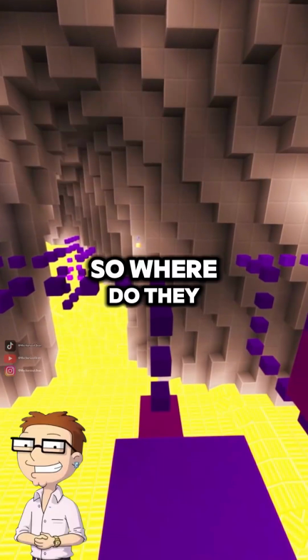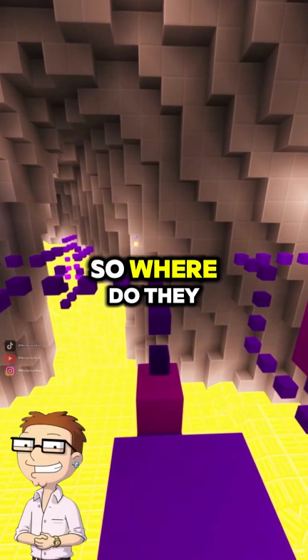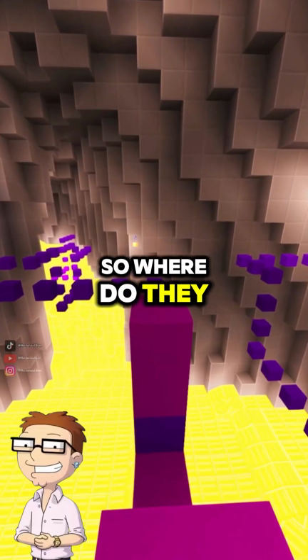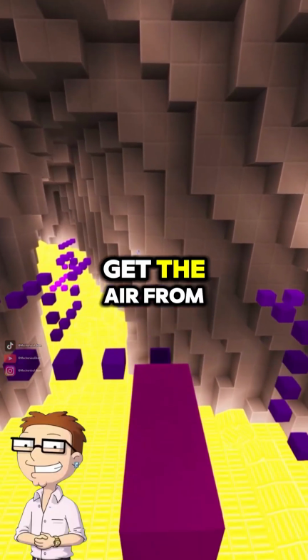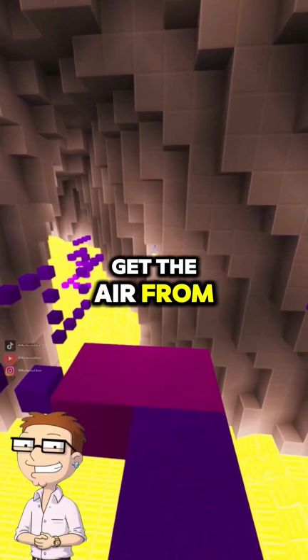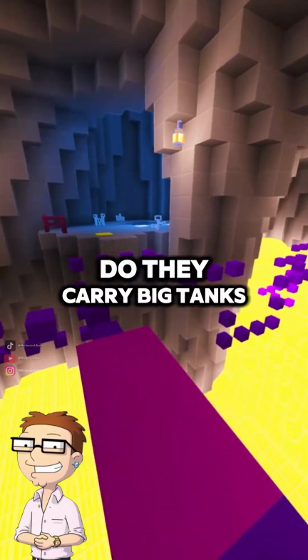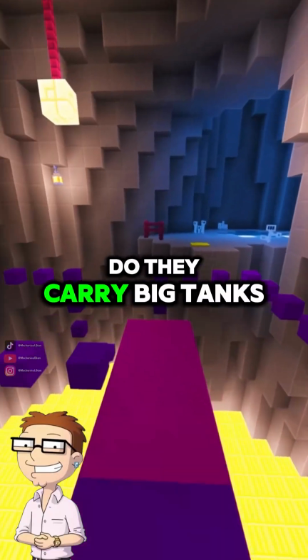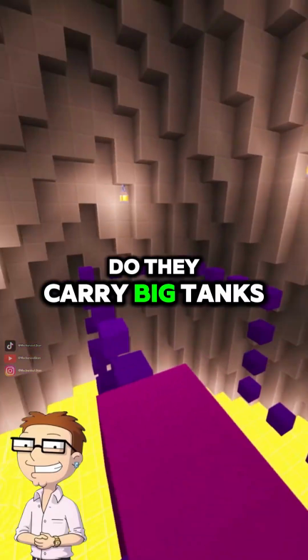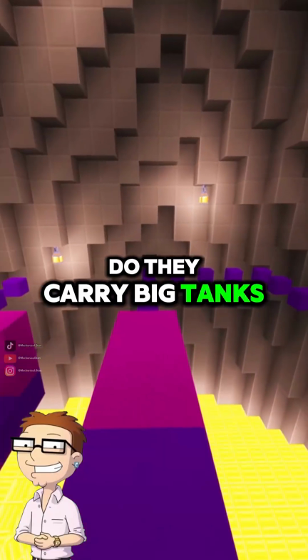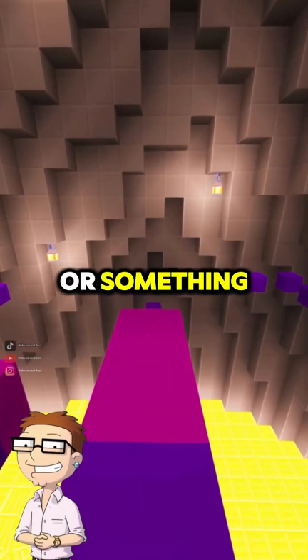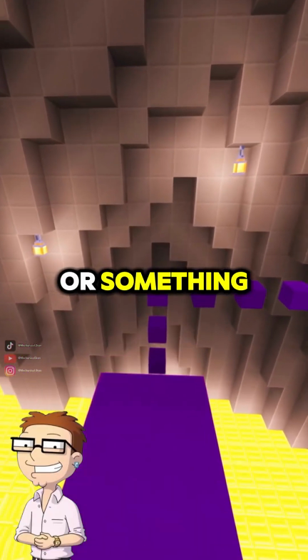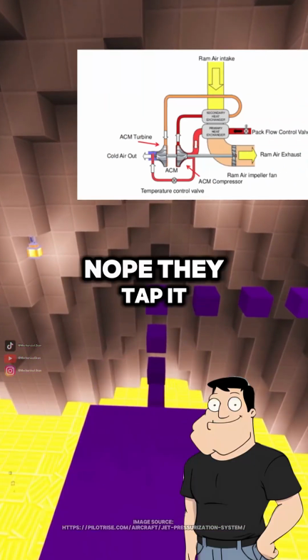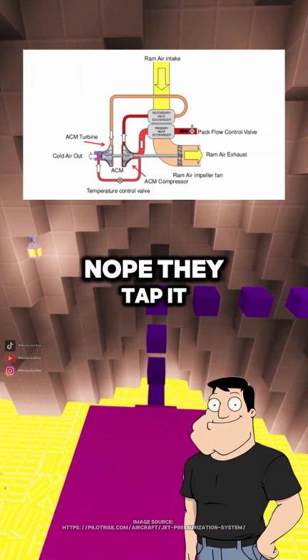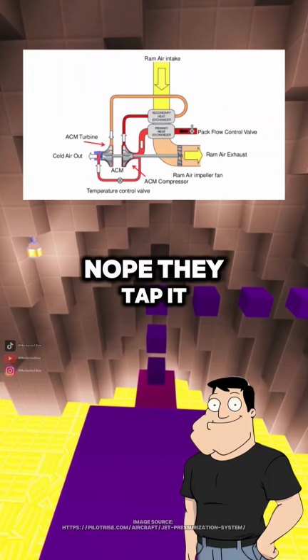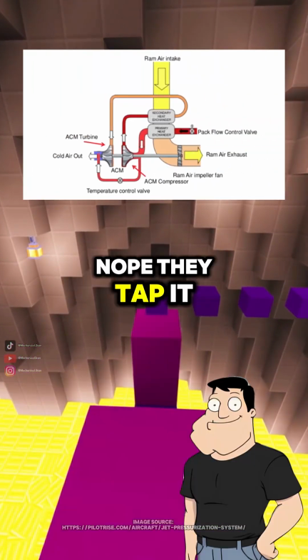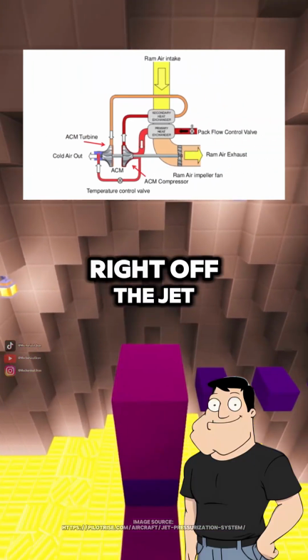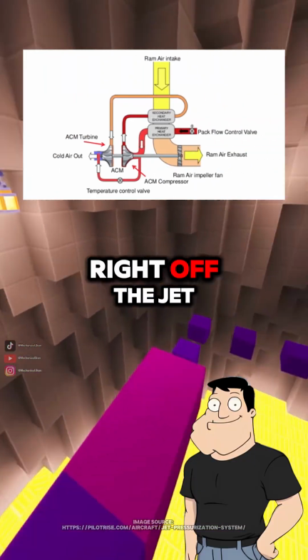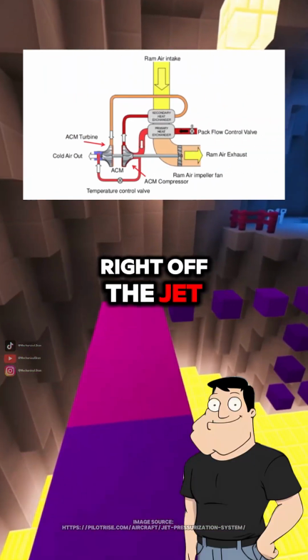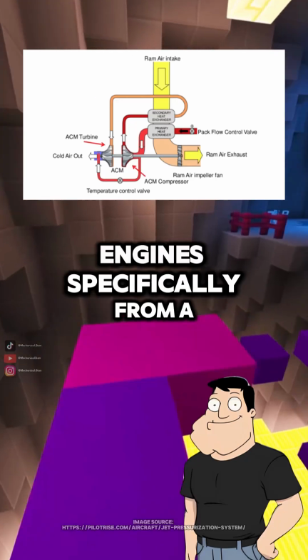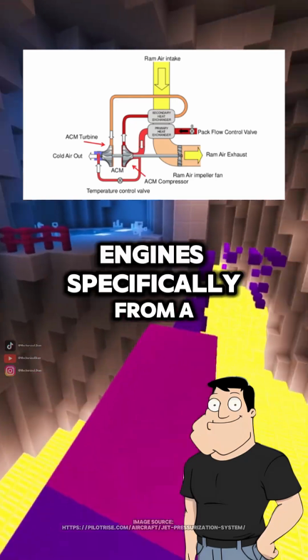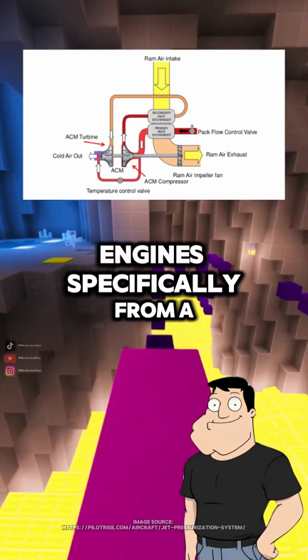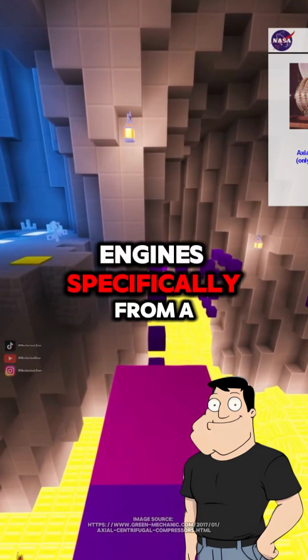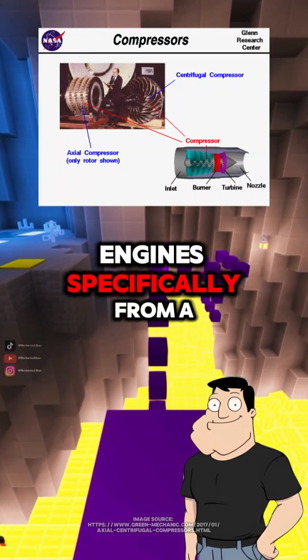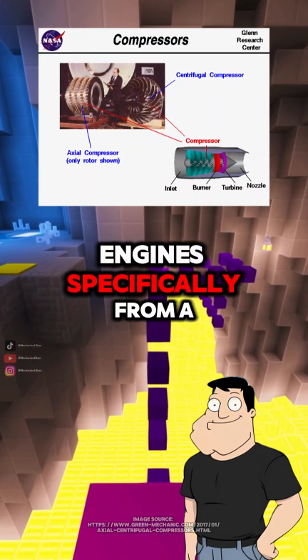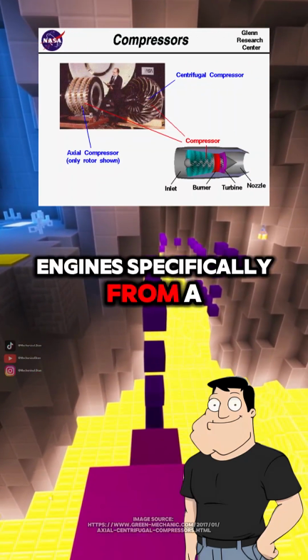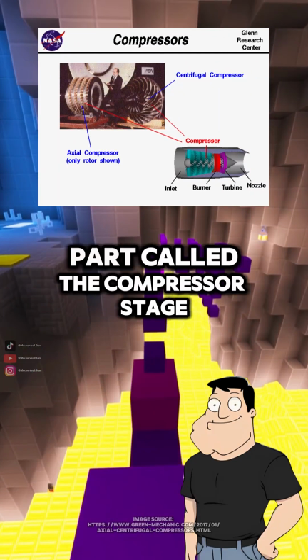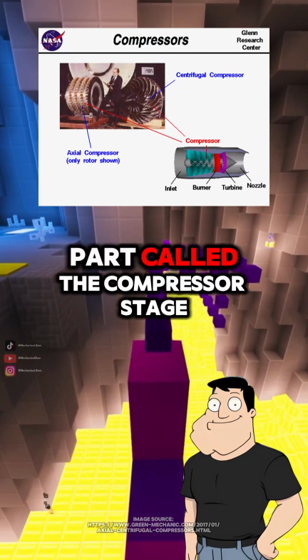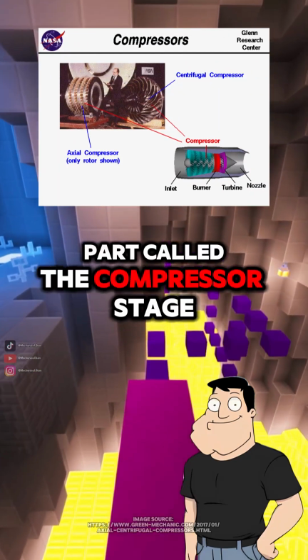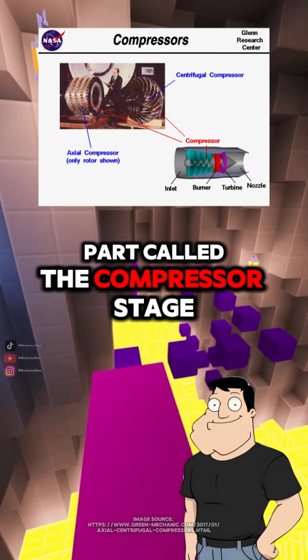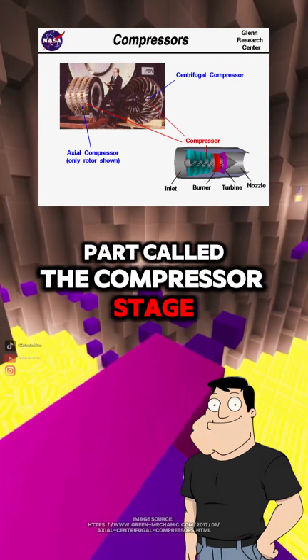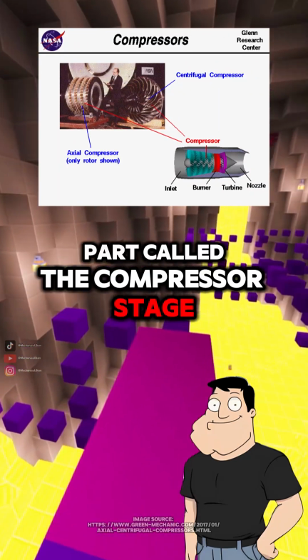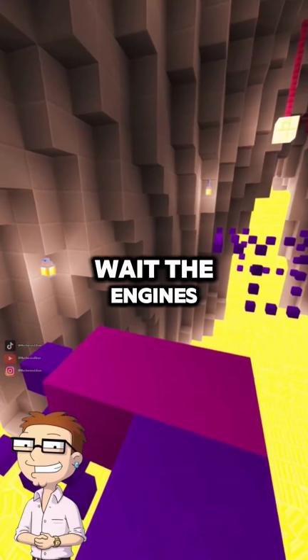So where do they get the air from? Do they carry big tanks or something? Nope. They tap it right off the jet engines — specifically, from a part called the compressor stage.